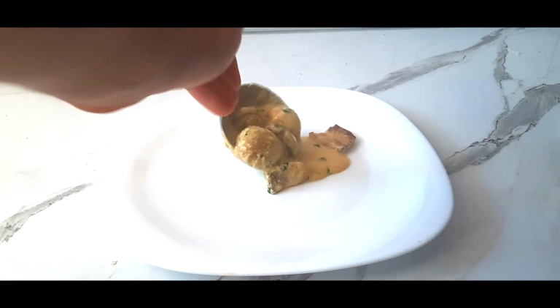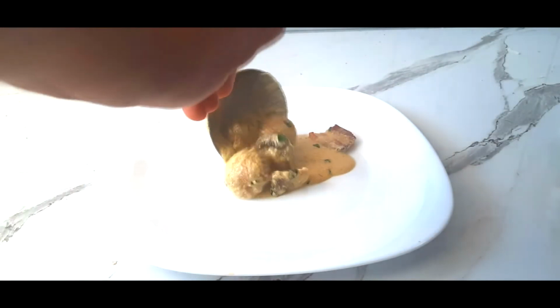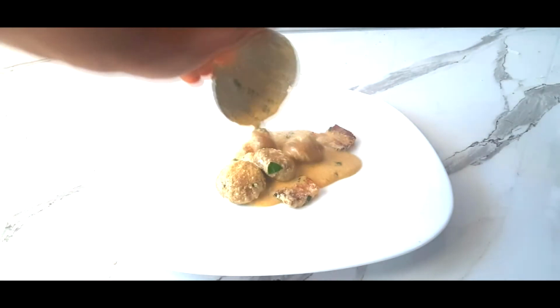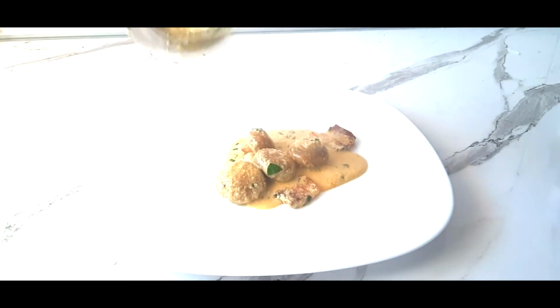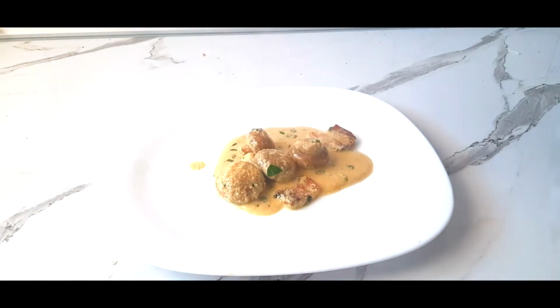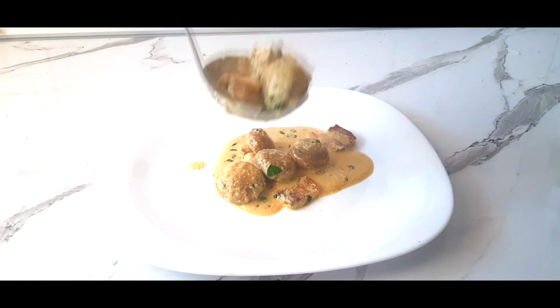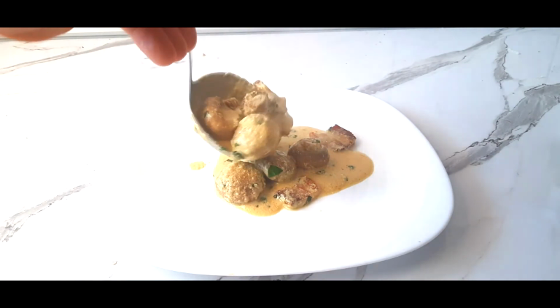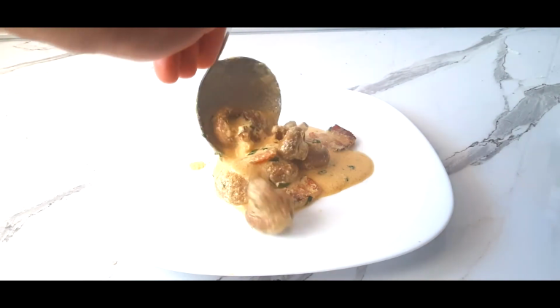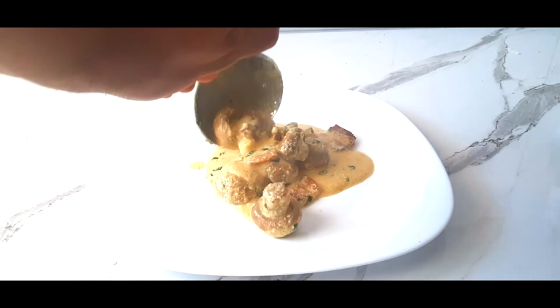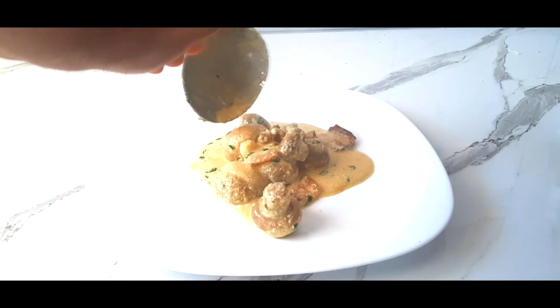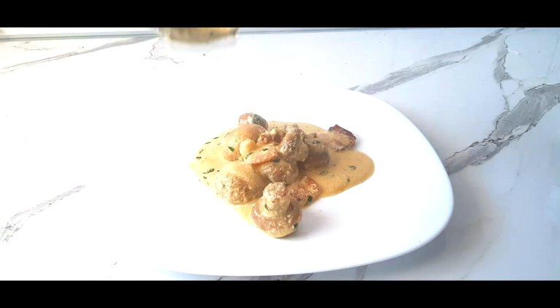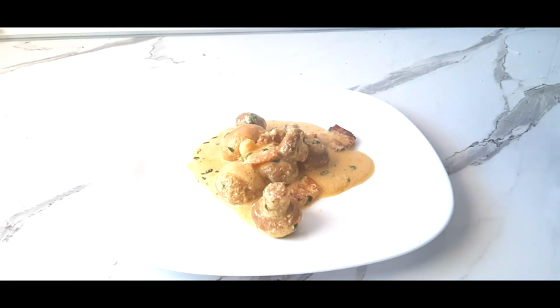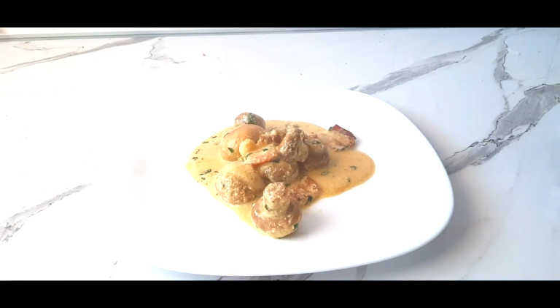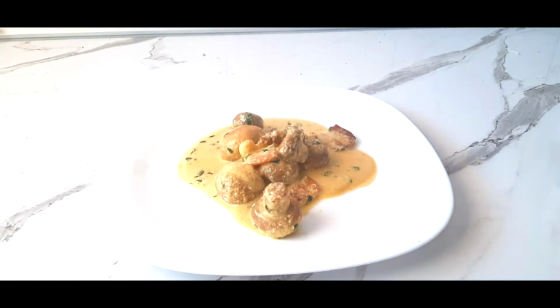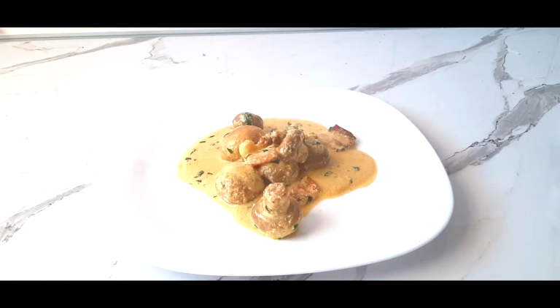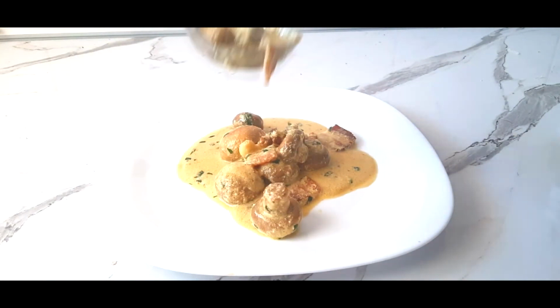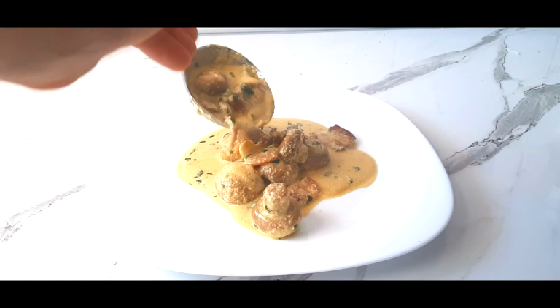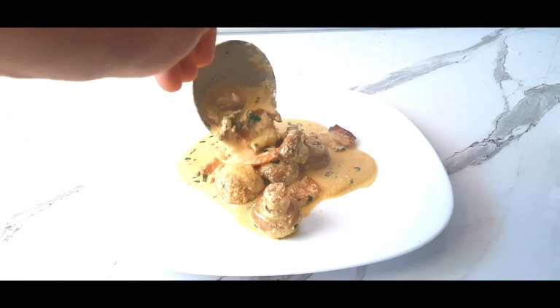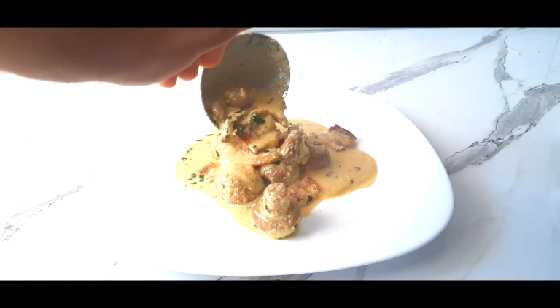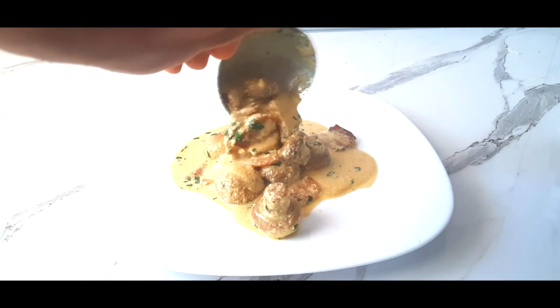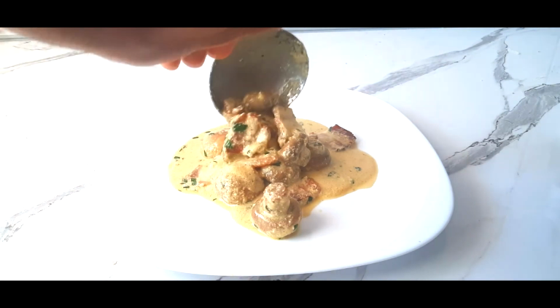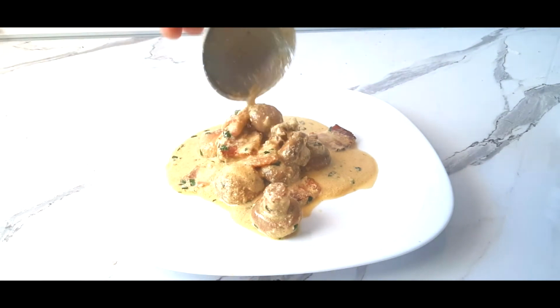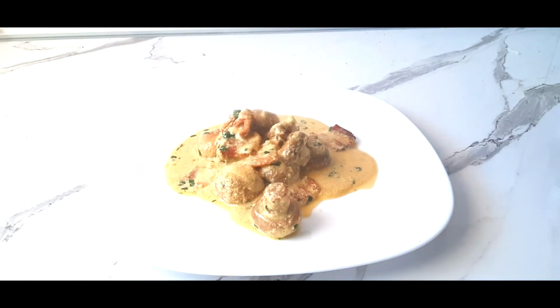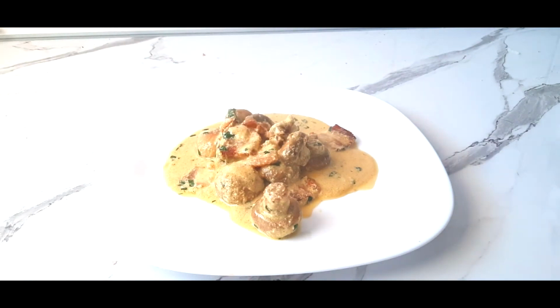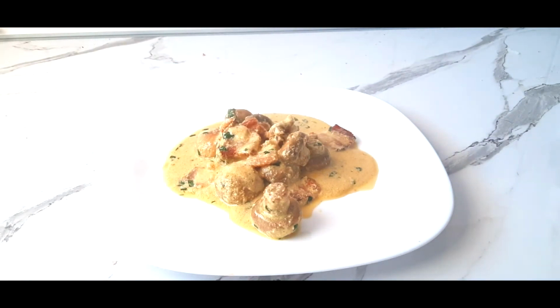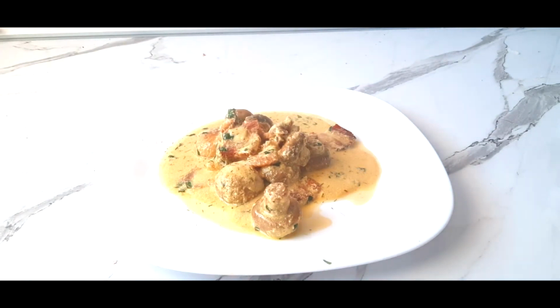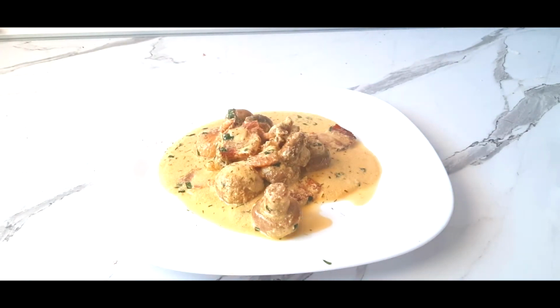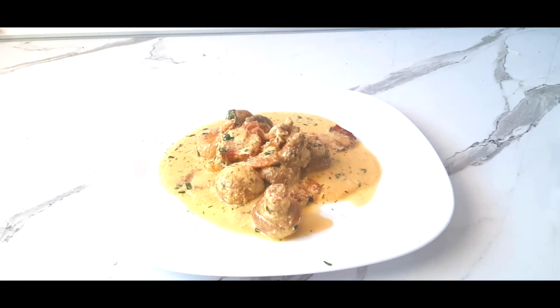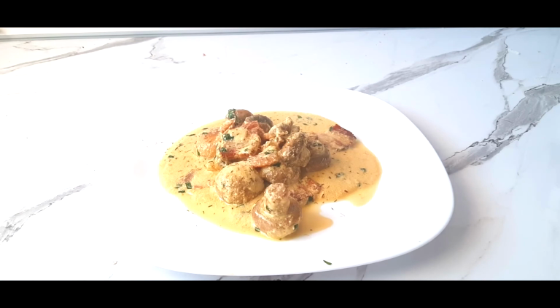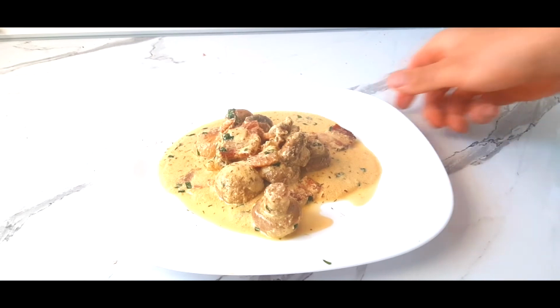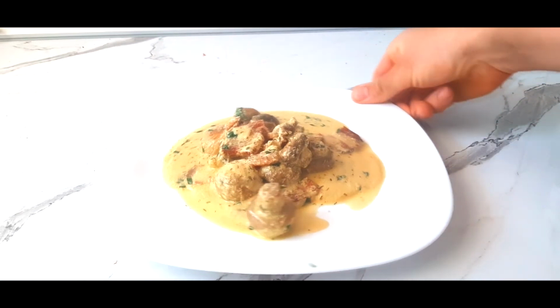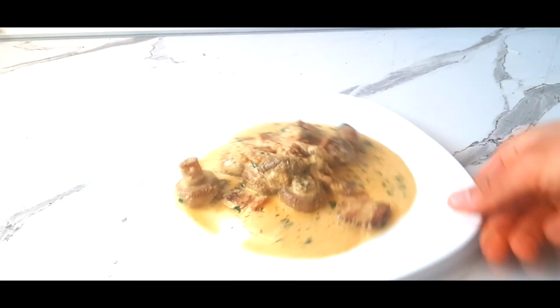At the end you just add some greens like parsley to give that difference in the colors and to bring life in our meal. Serve it on the plate and enjoy these beautiful moments.